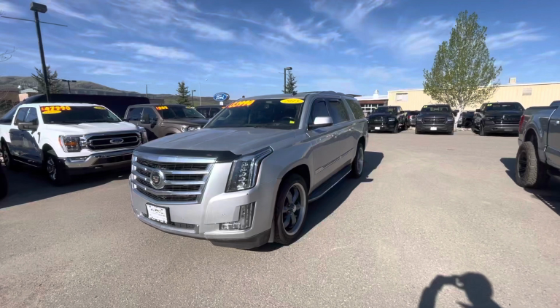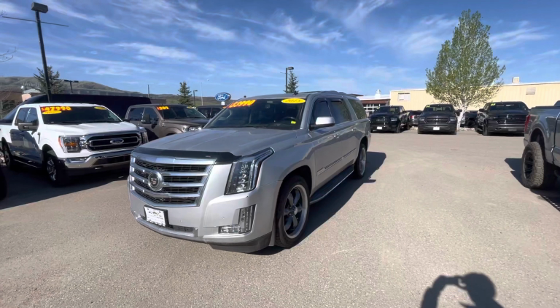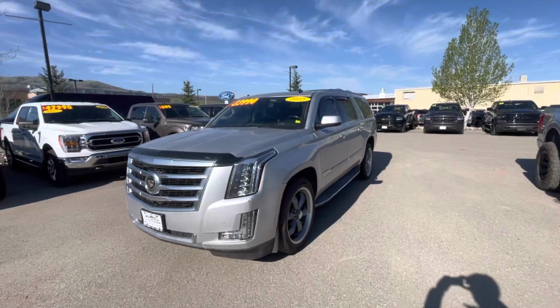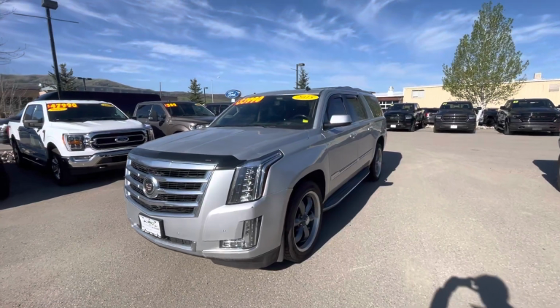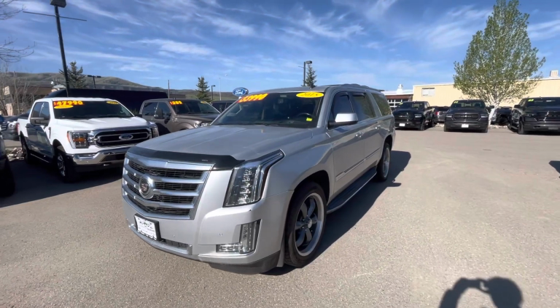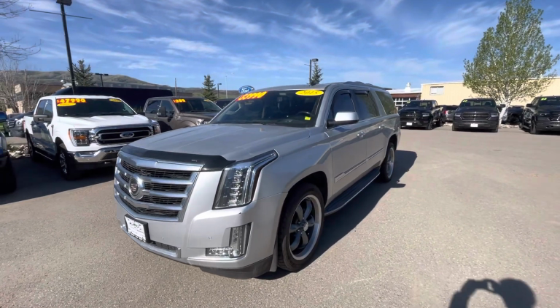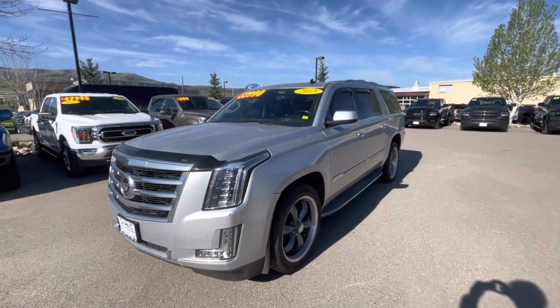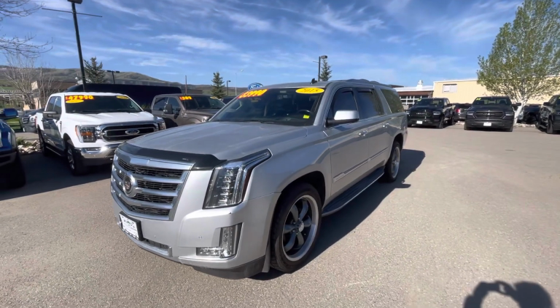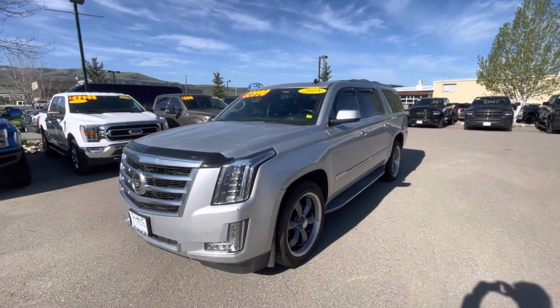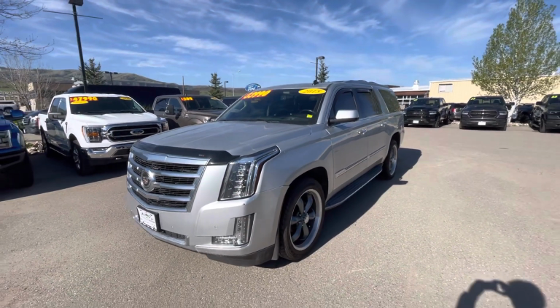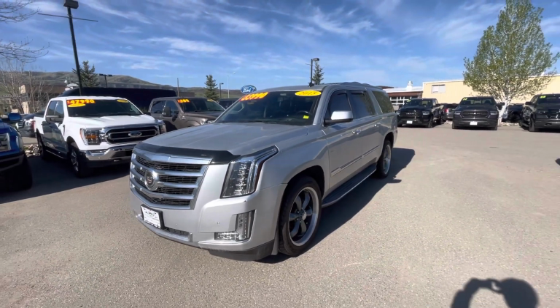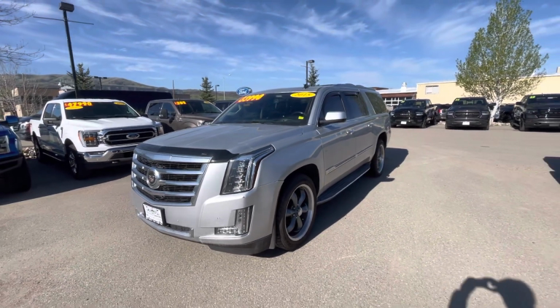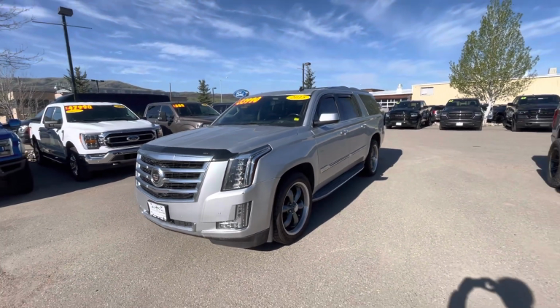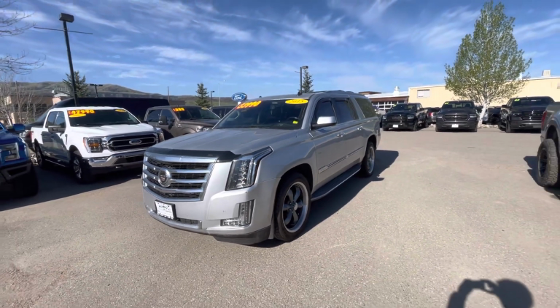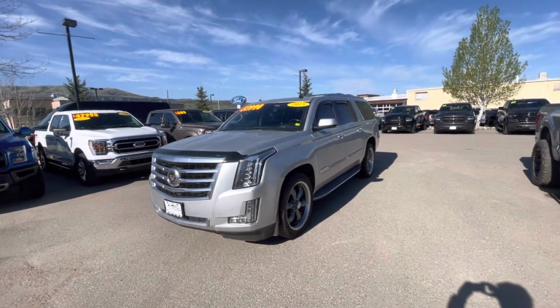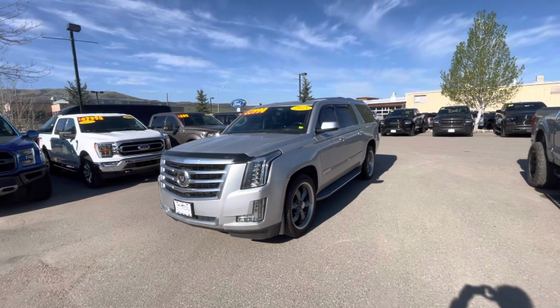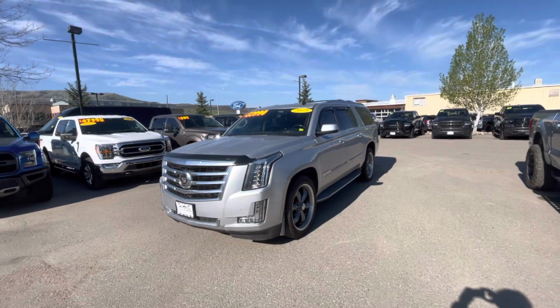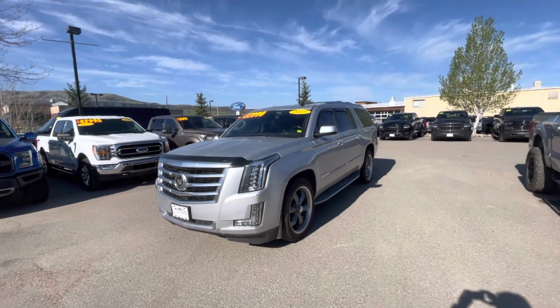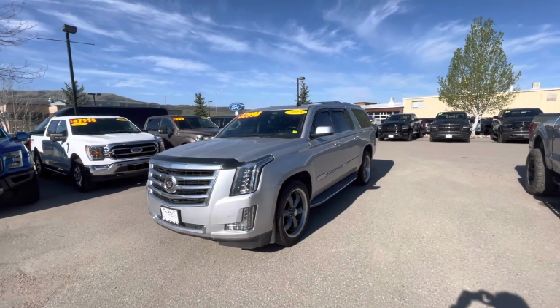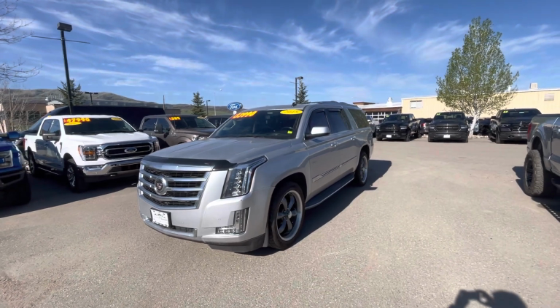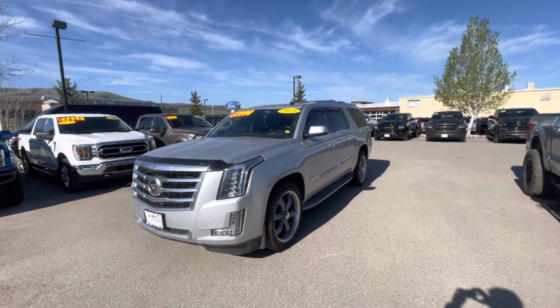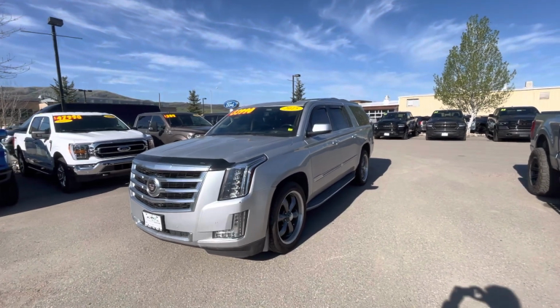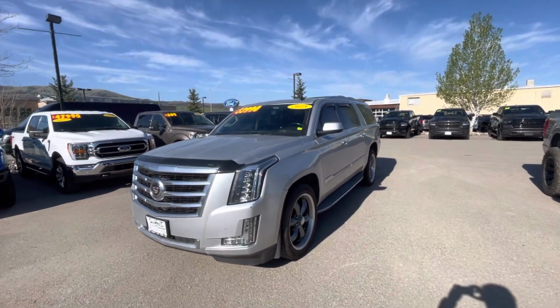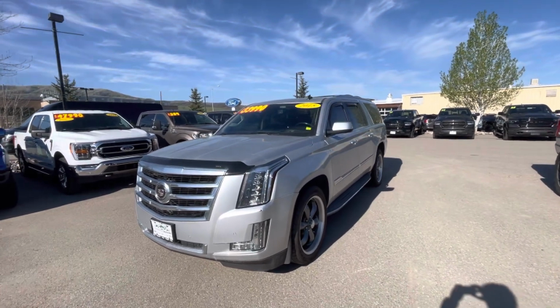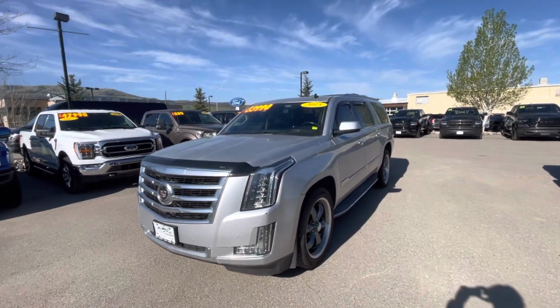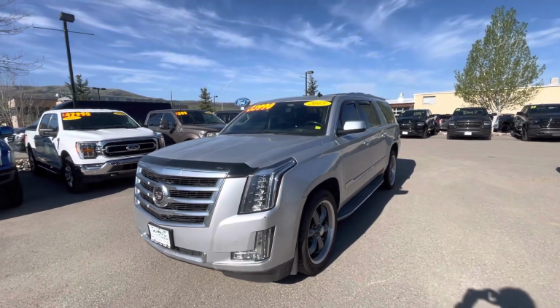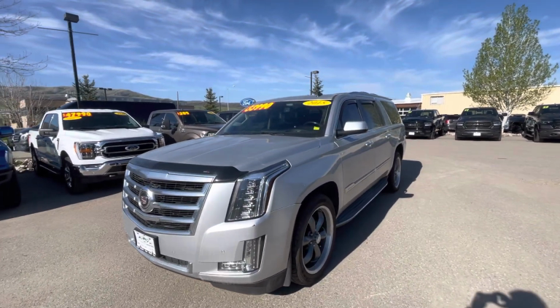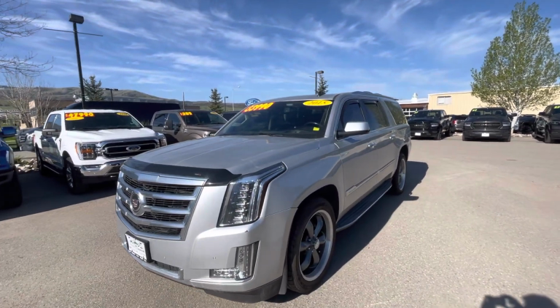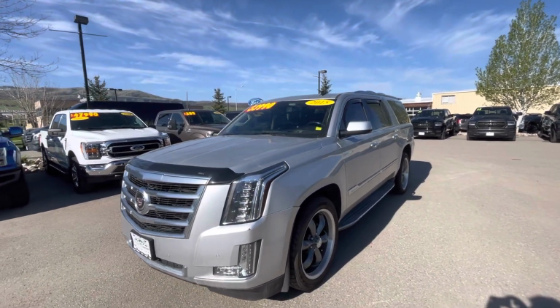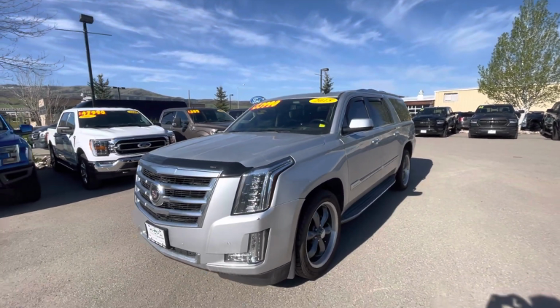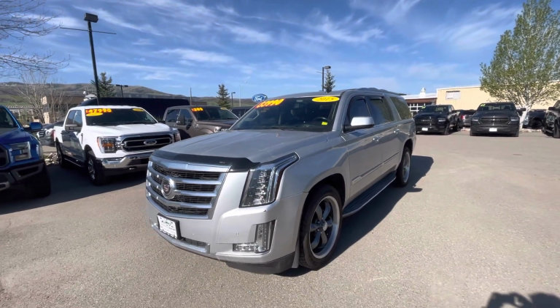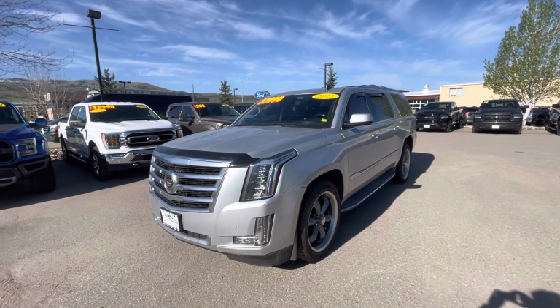Hey Jen, how's it going? This is Tanner over at Steamboat Motors — hope you're having a great day. Wanted to get you a quick little video of this 2015 Cadillac Escalade ESV we have on the lot here.